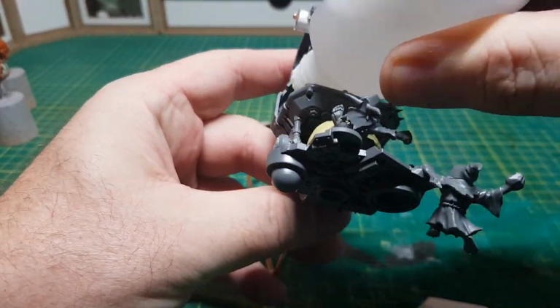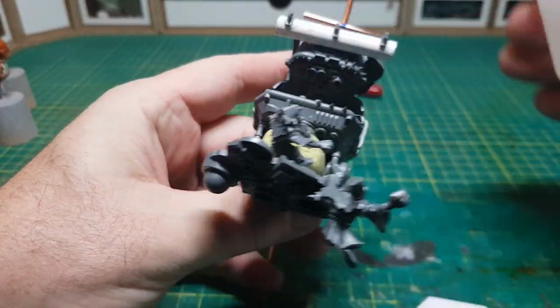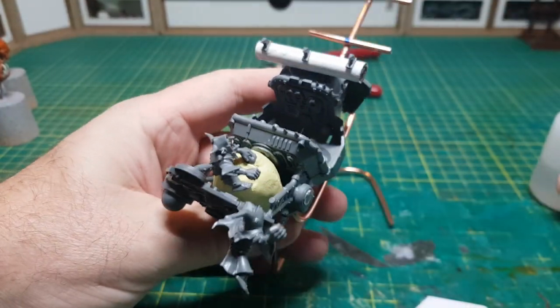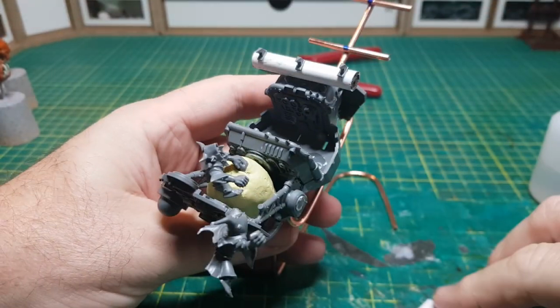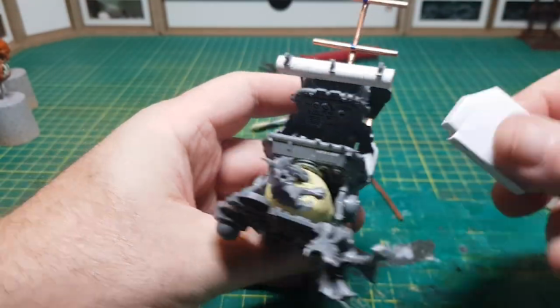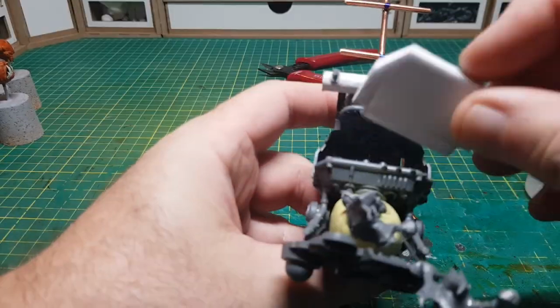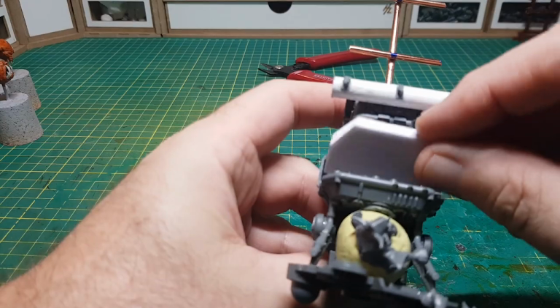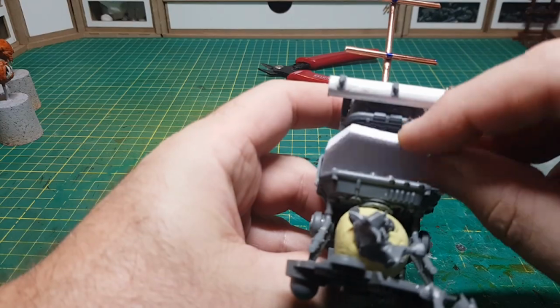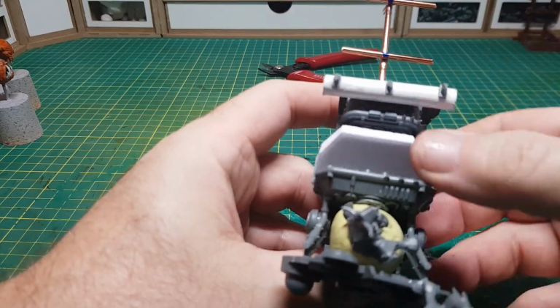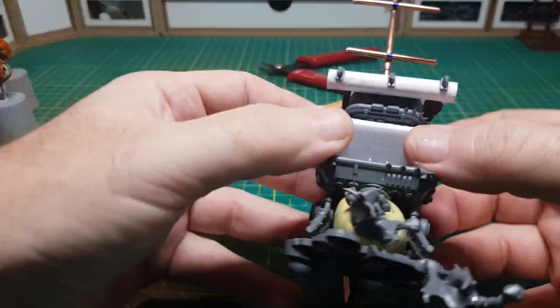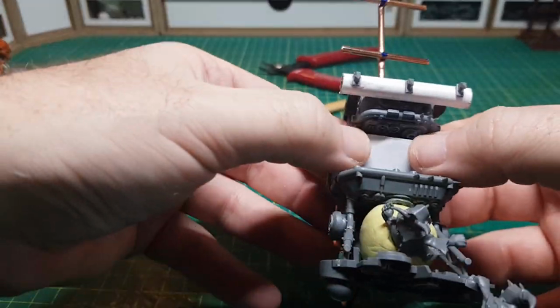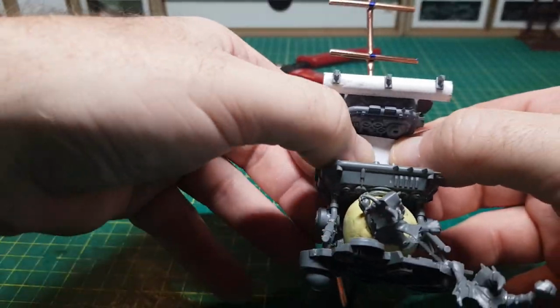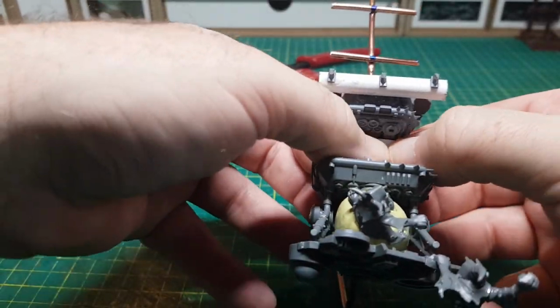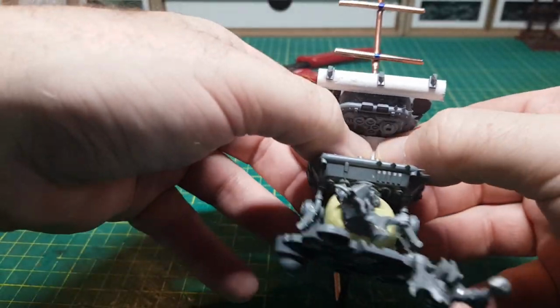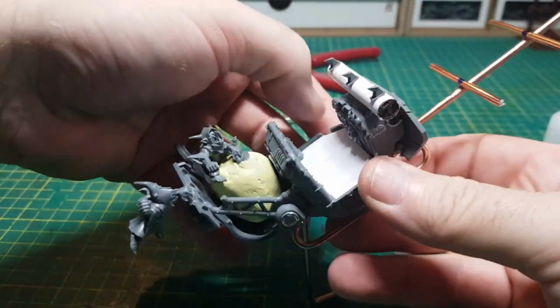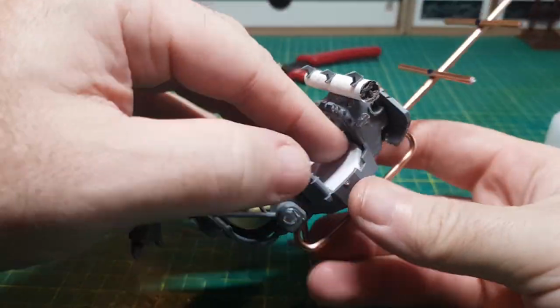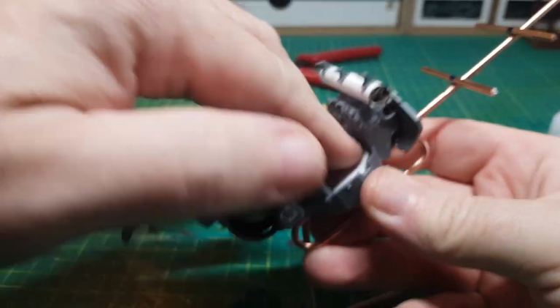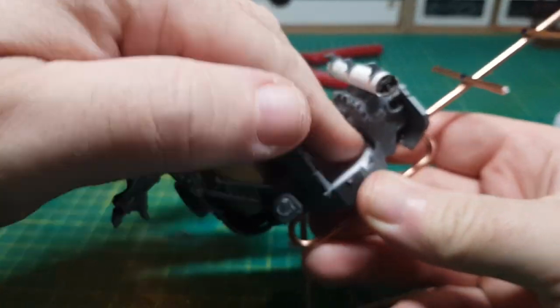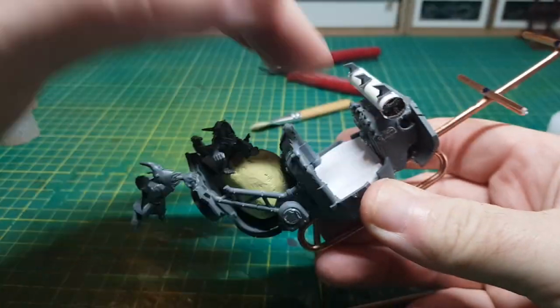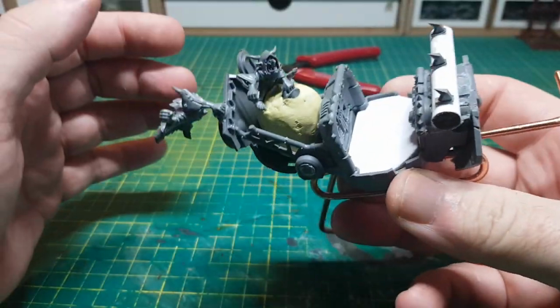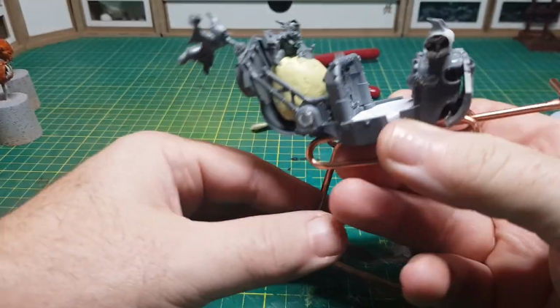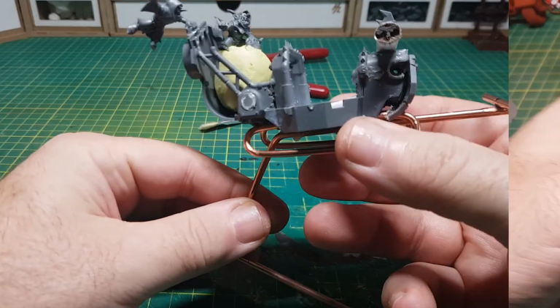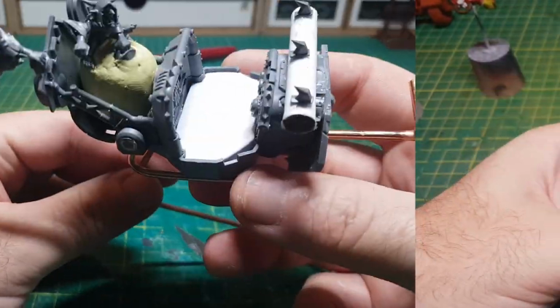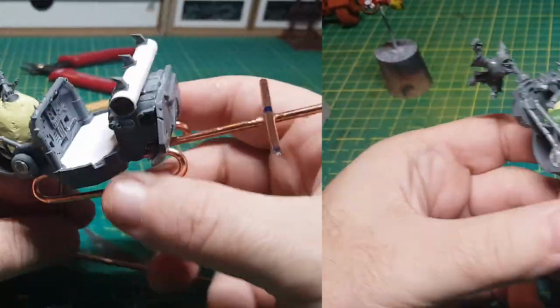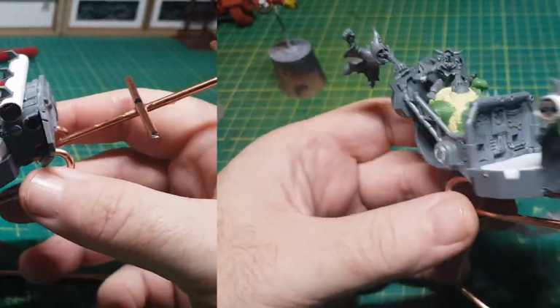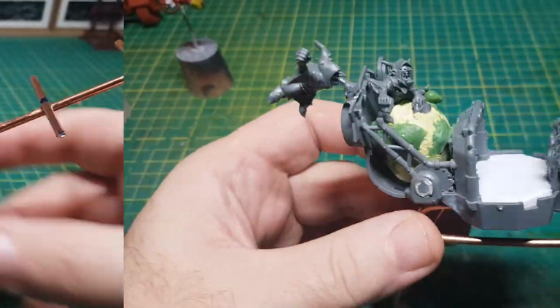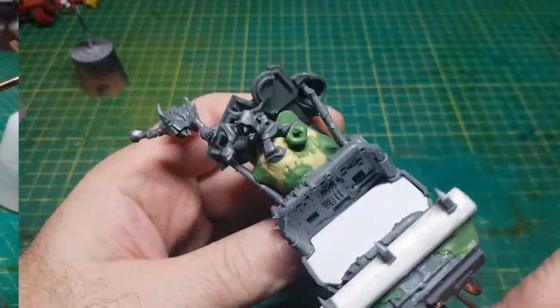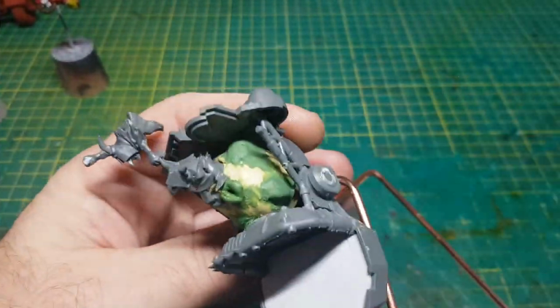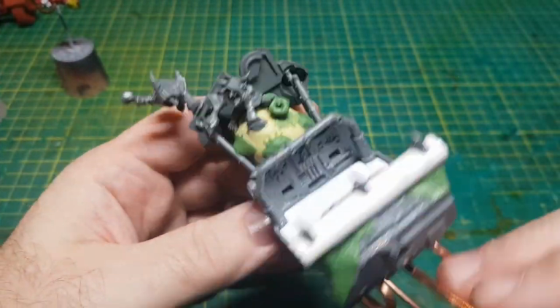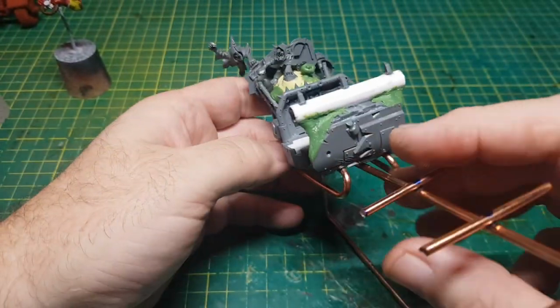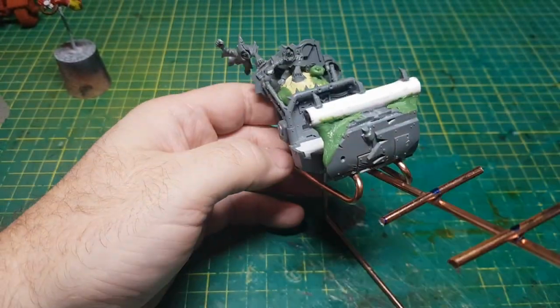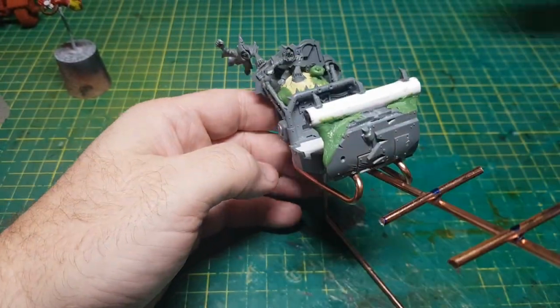There's just a few last things to add onto the sleigh. And I've used a bit more green stuff just to fill in any areas that needed it.